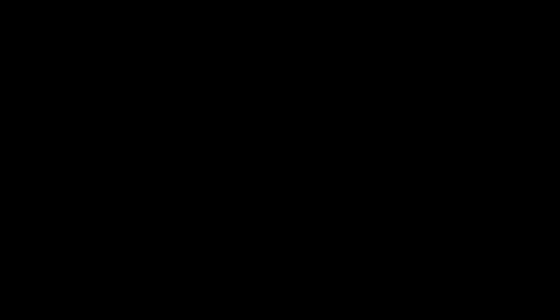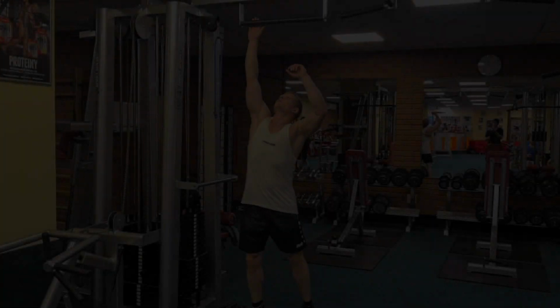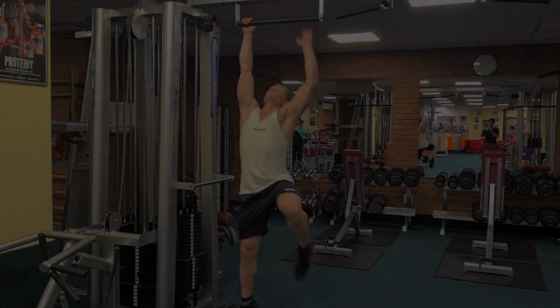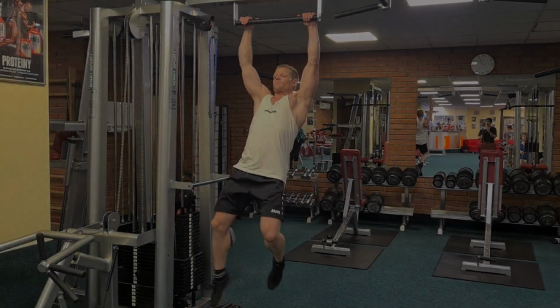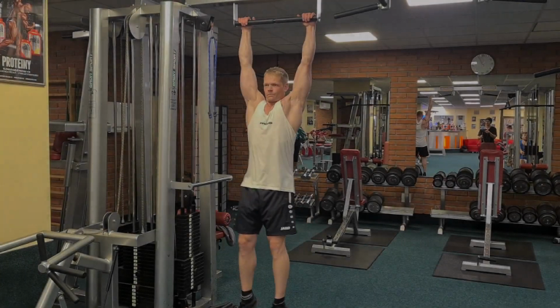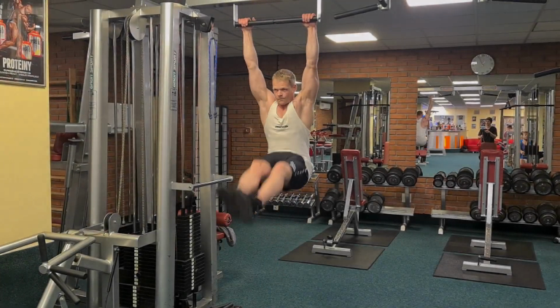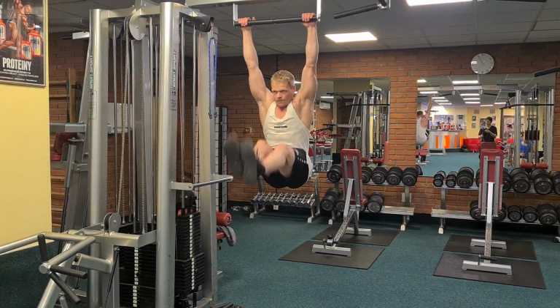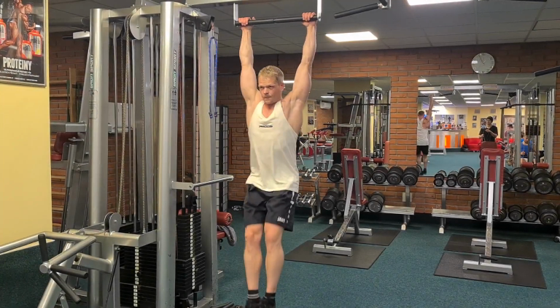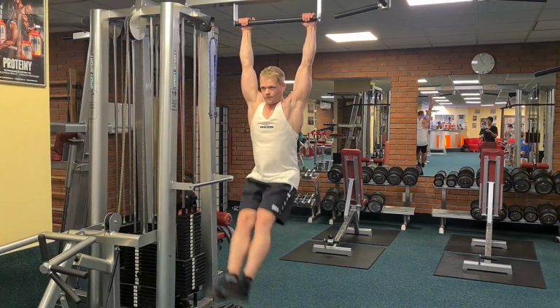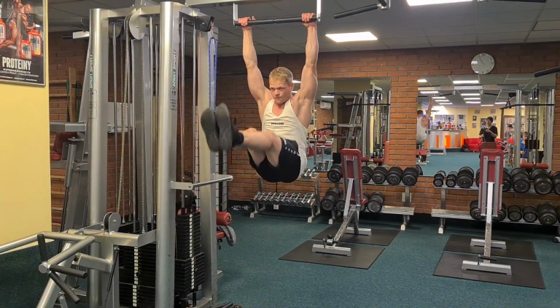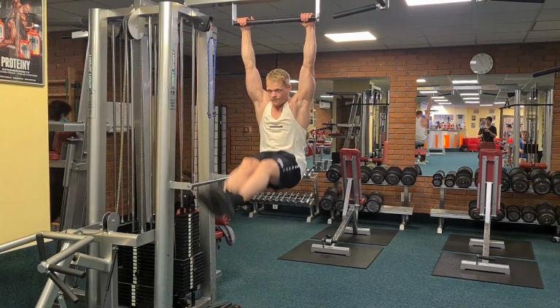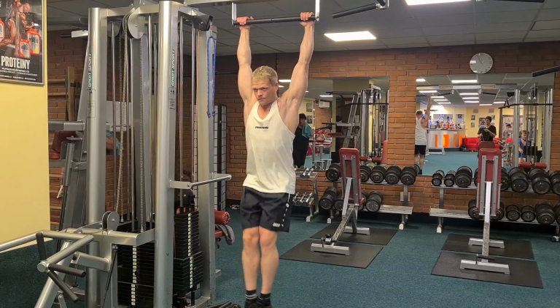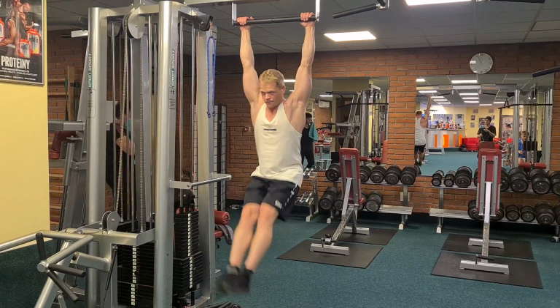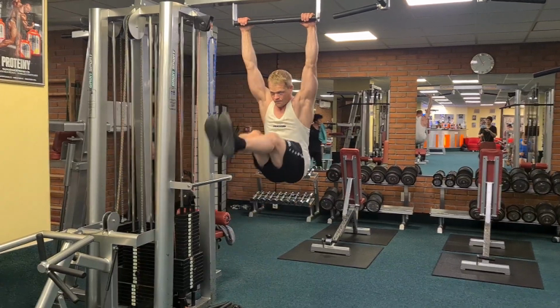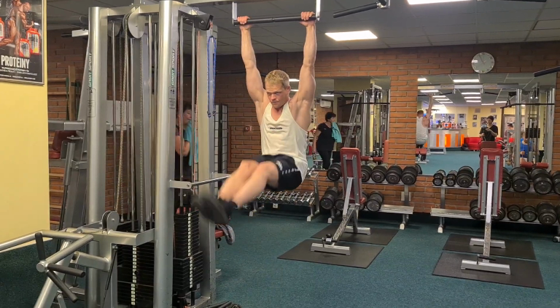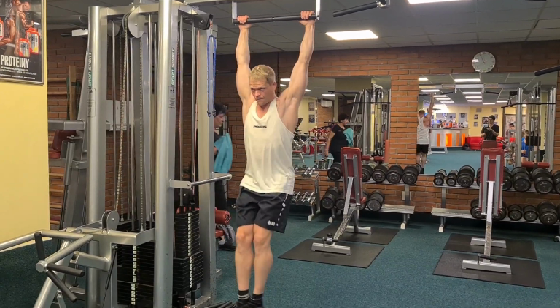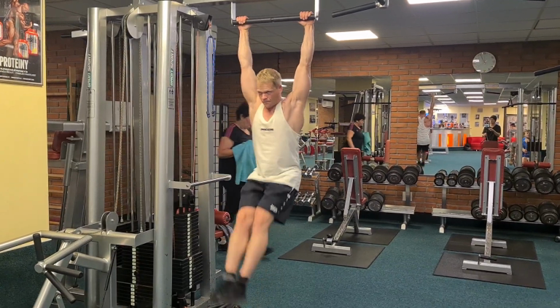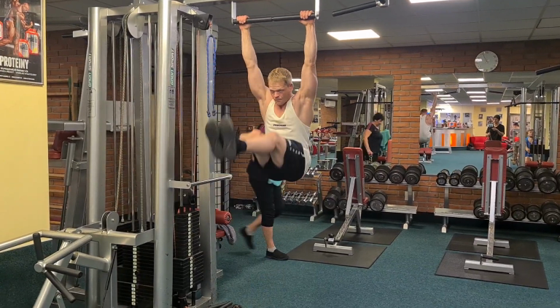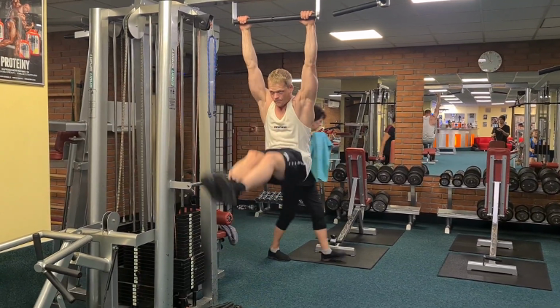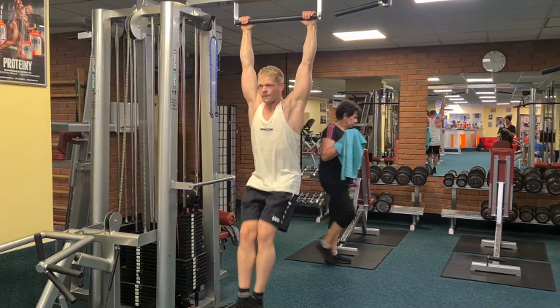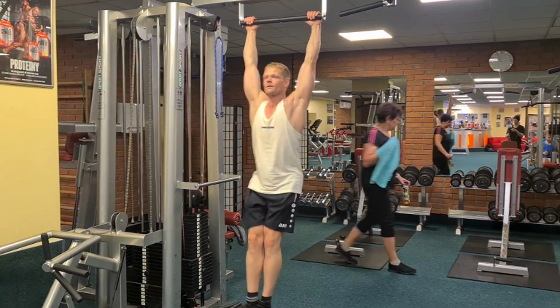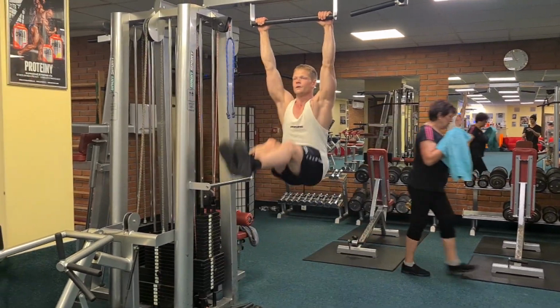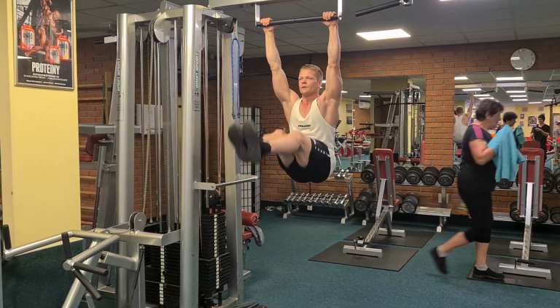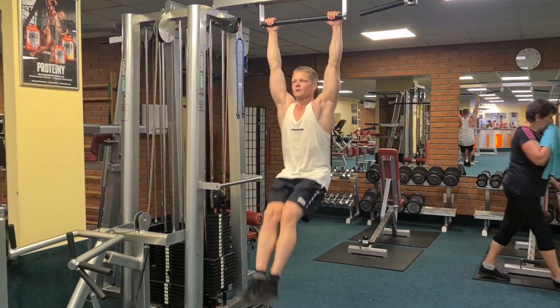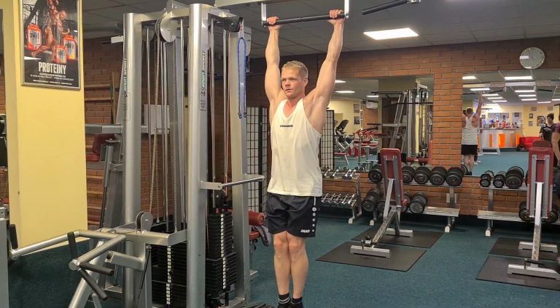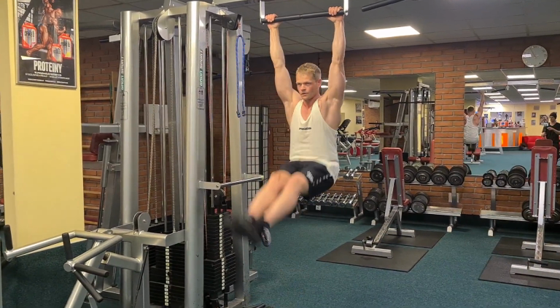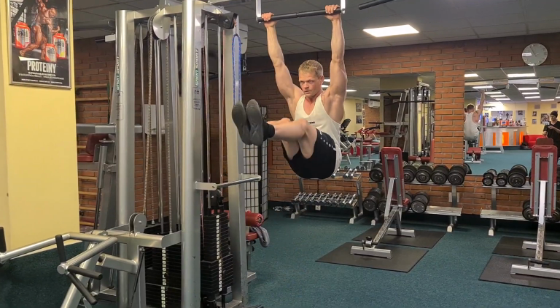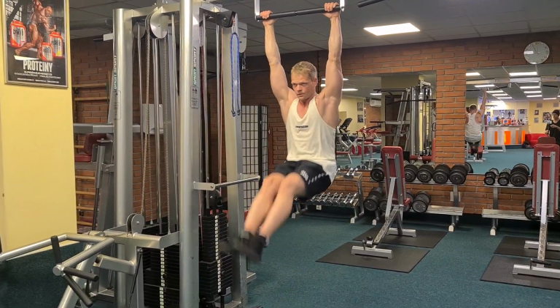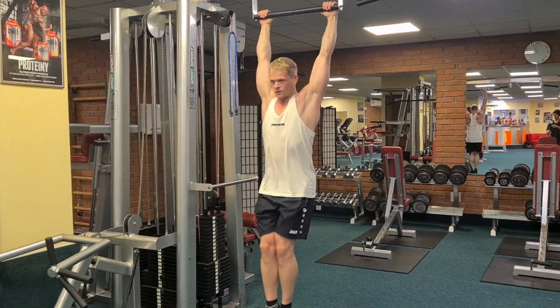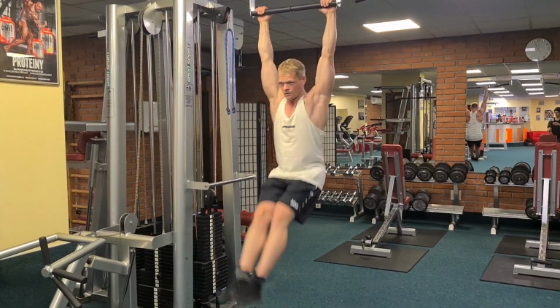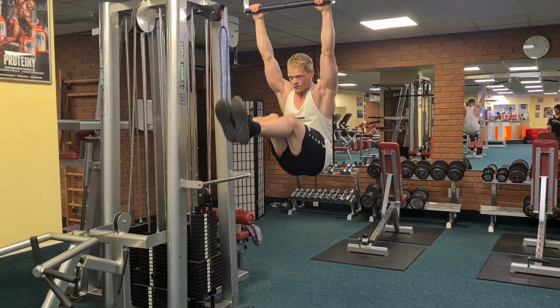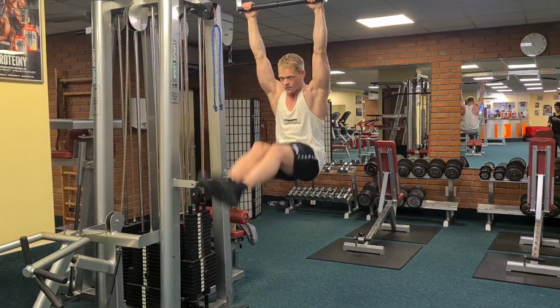Dann mache ich meistens noch dreimal in der Woche Bauch. Diese Übung mache ich am liebsten mit drei bis fünf Sätzen à 12 bis 15 Wiederholungen.